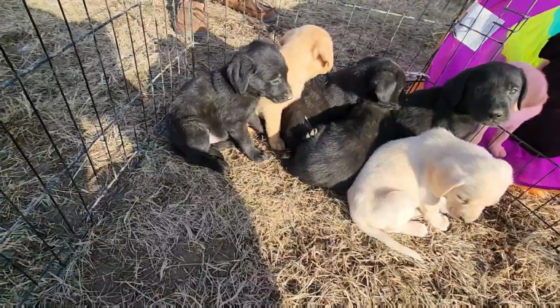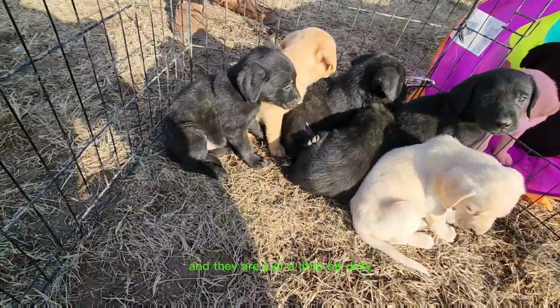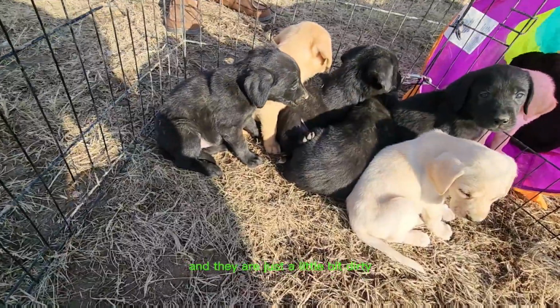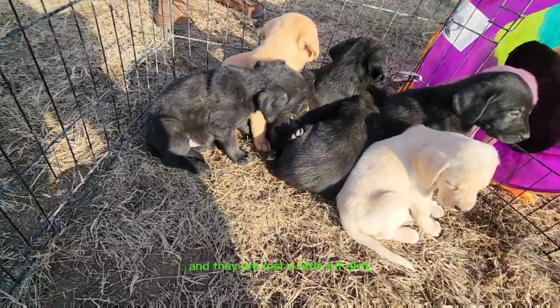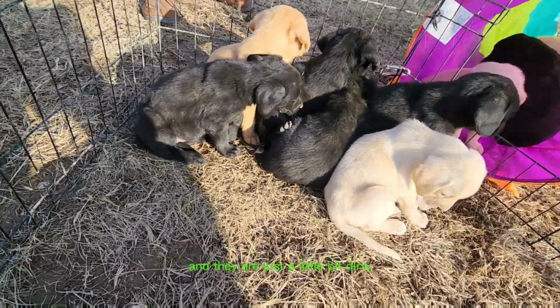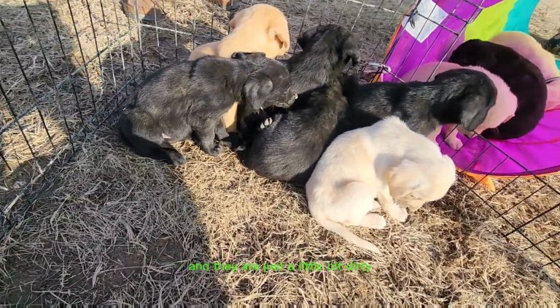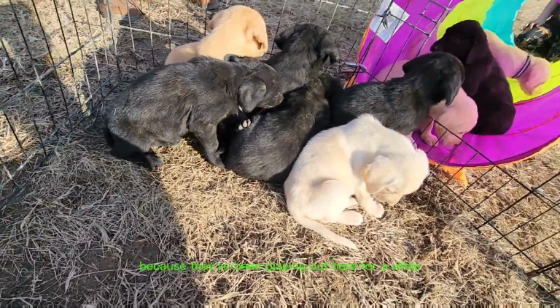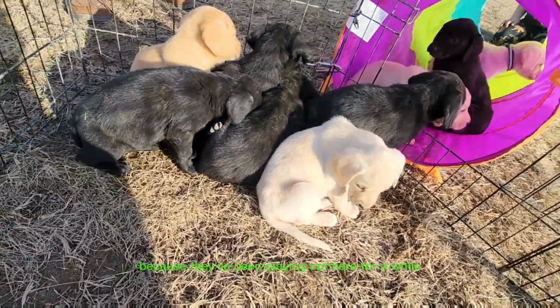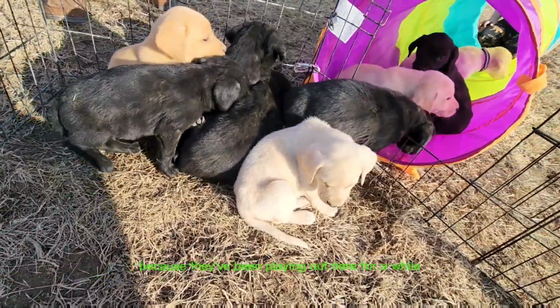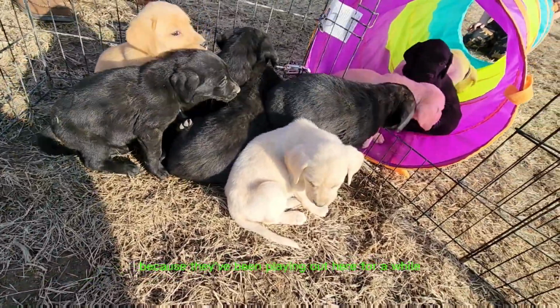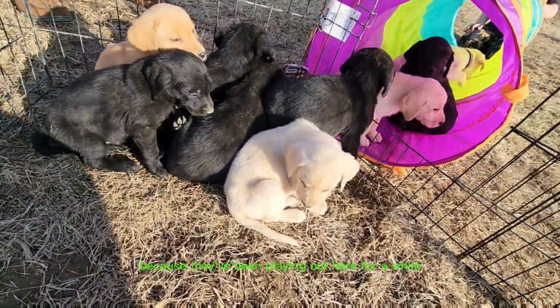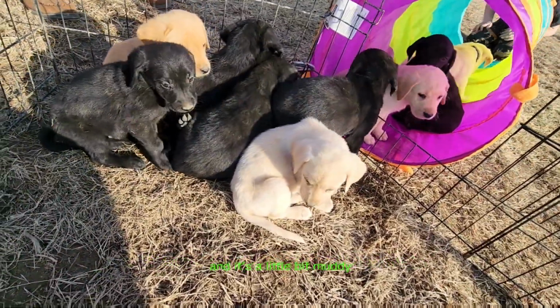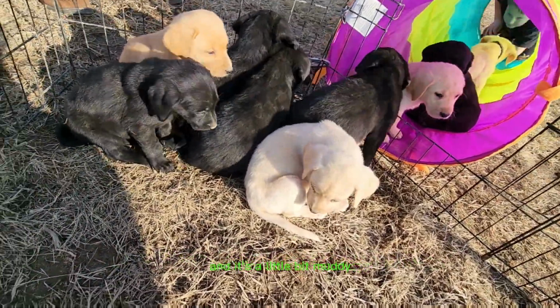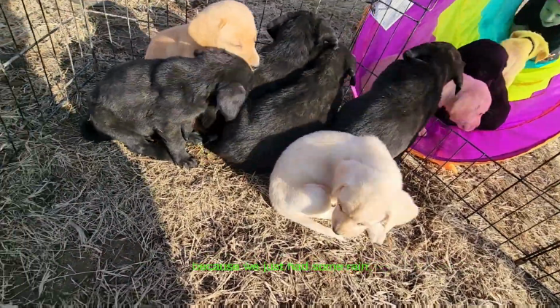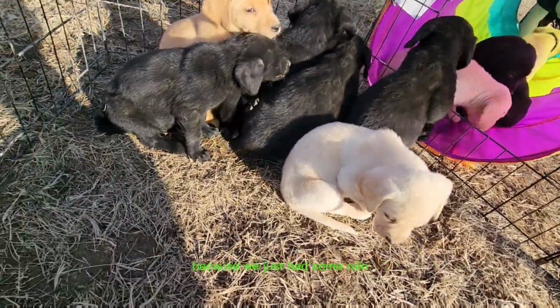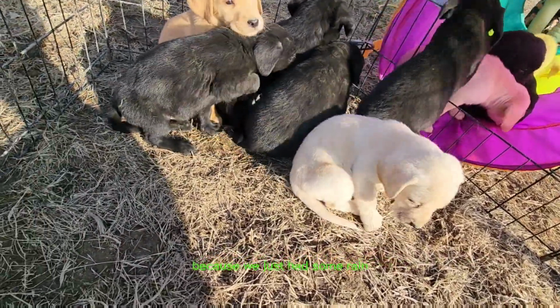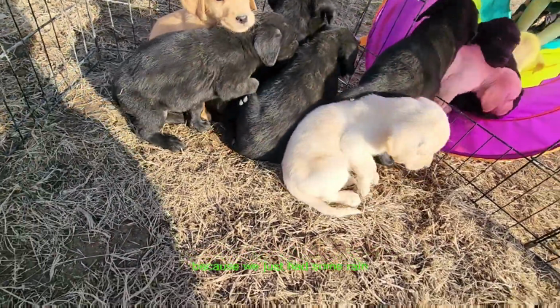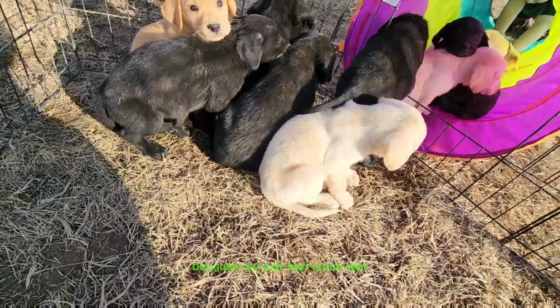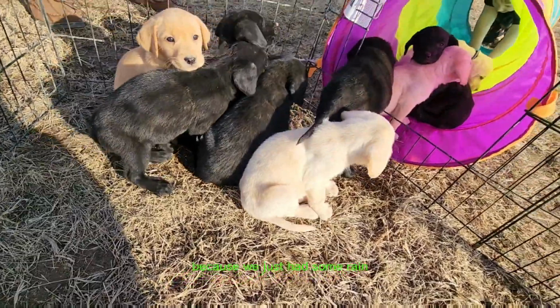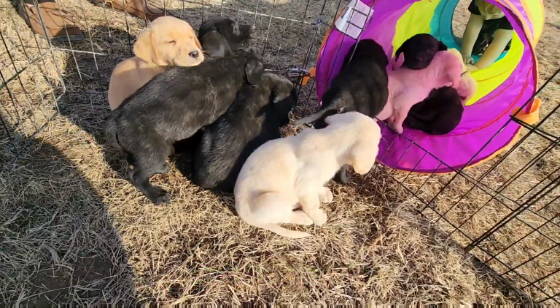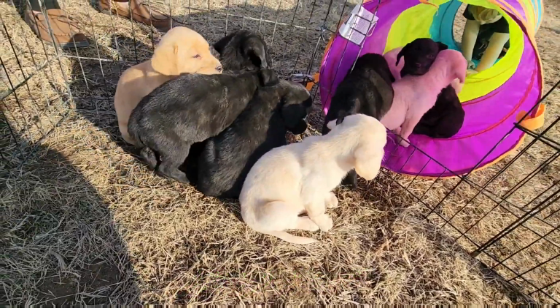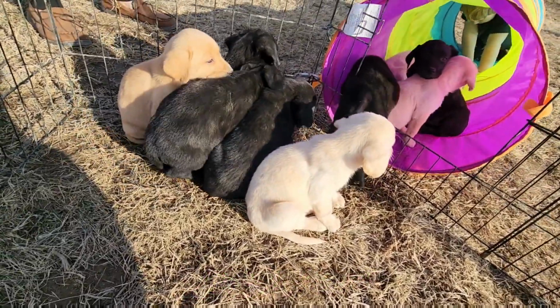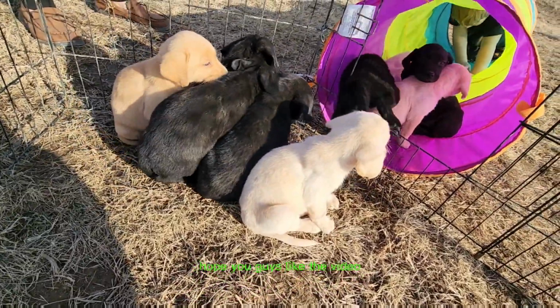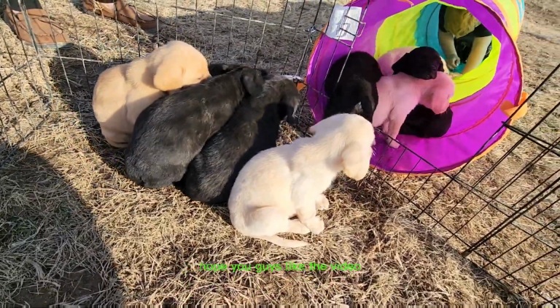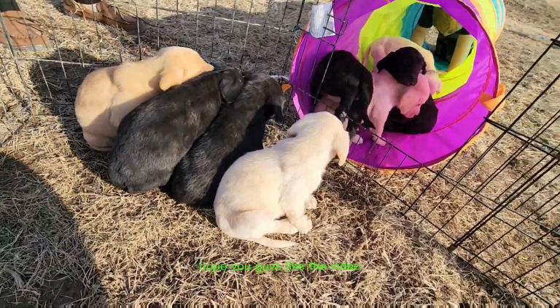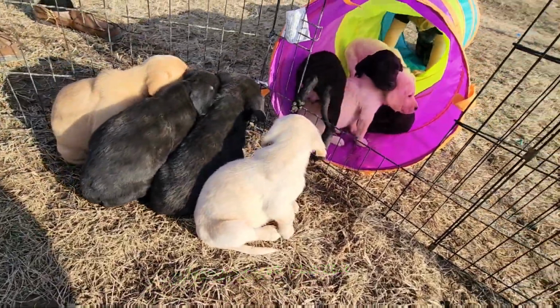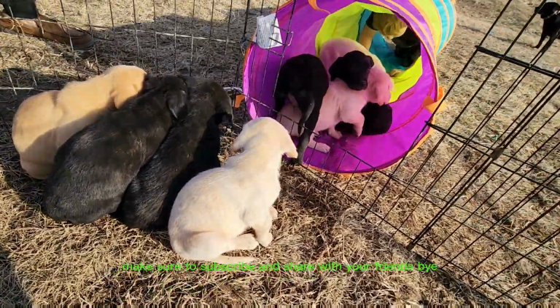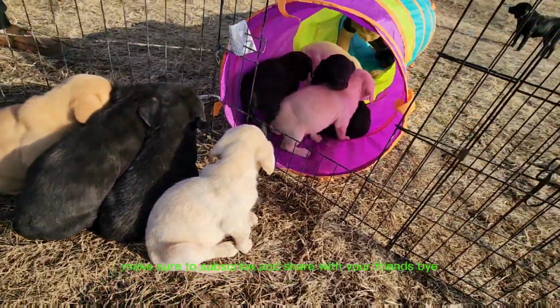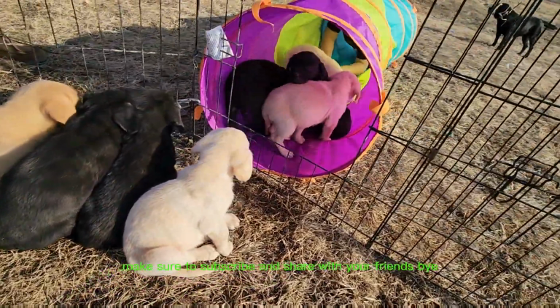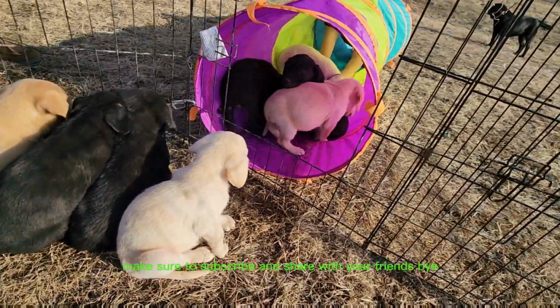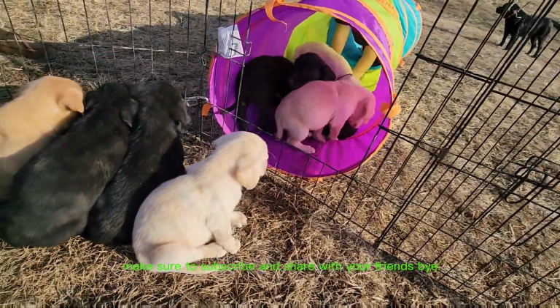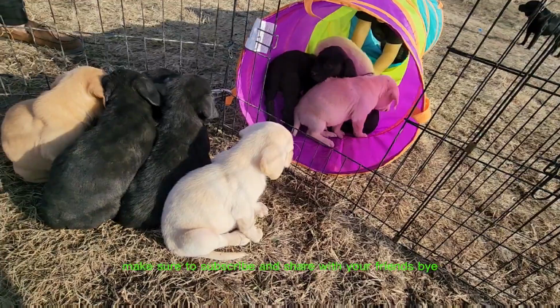They are just a little bit dirty because they've been playing out here for a while, and it's a little bit muddy because we just had some rain. Hope you guys like the video — make sure to subscribe and share with your friends. Bye bye!